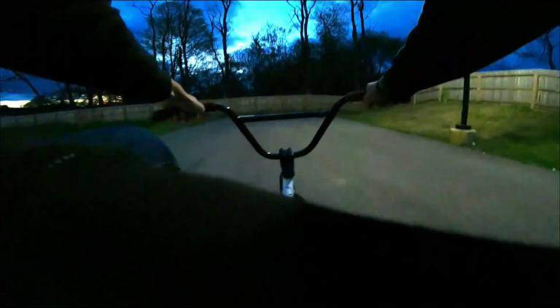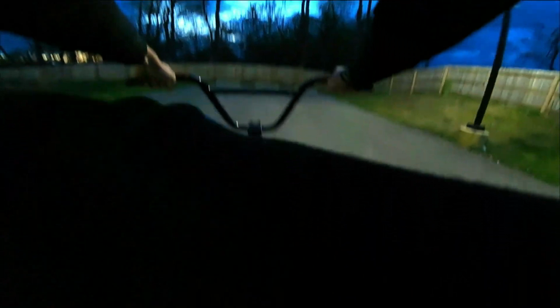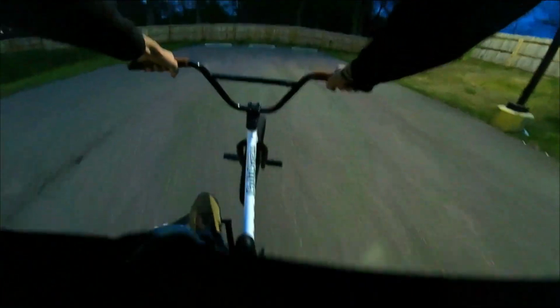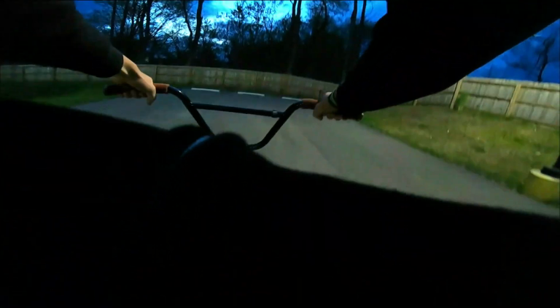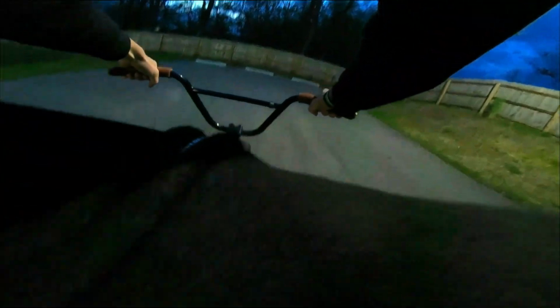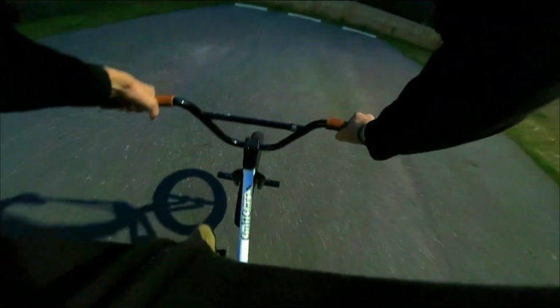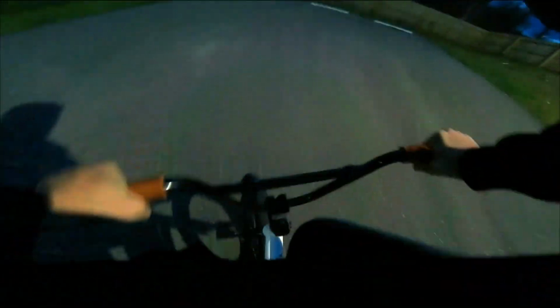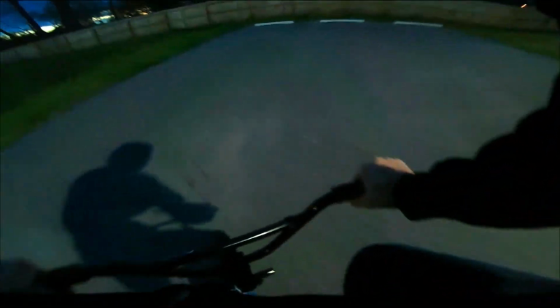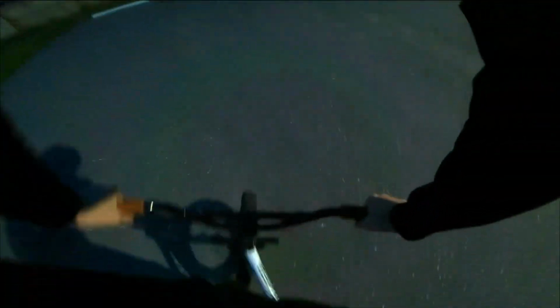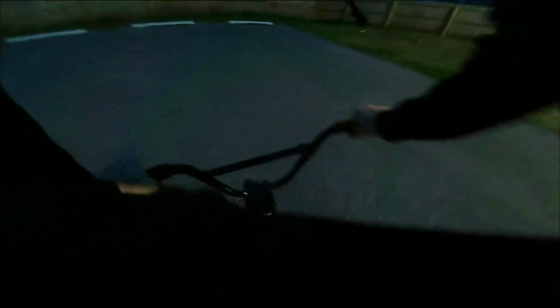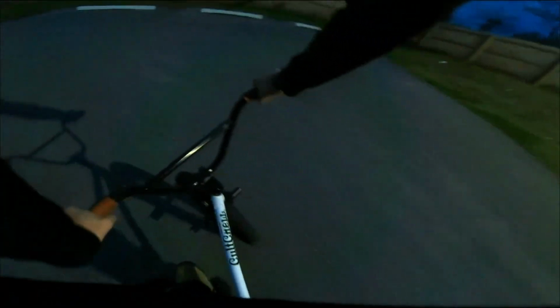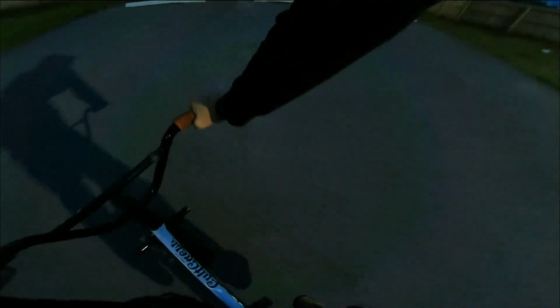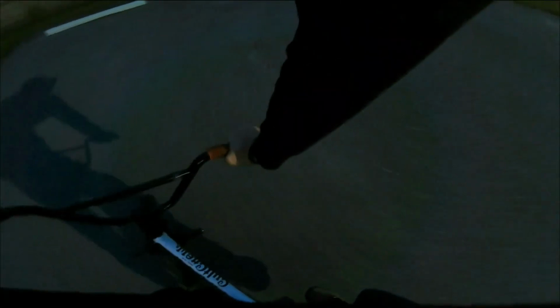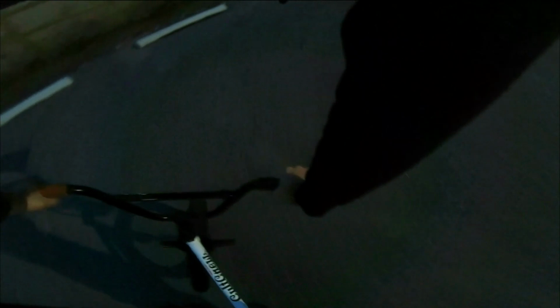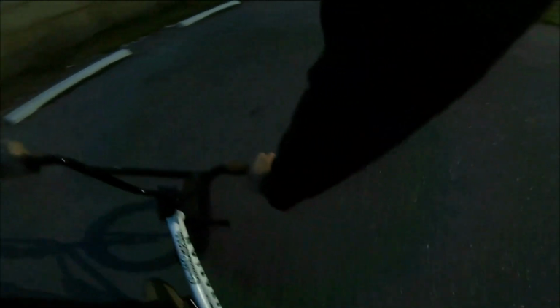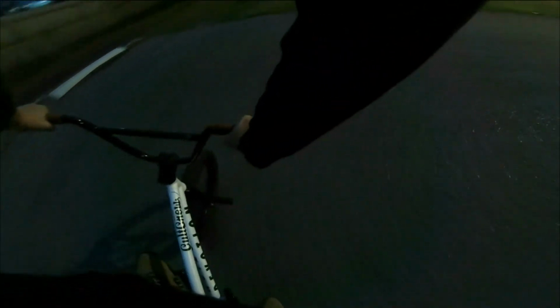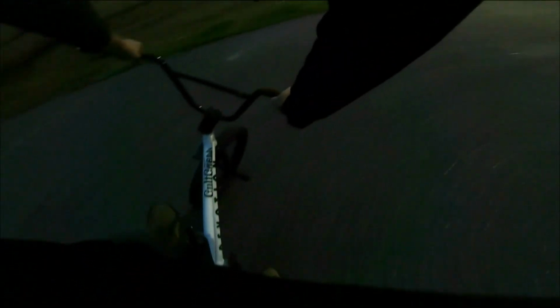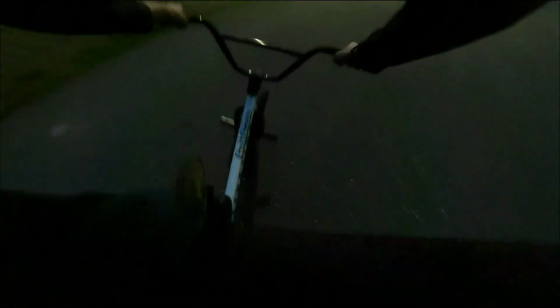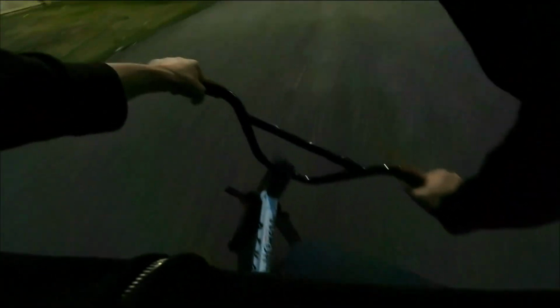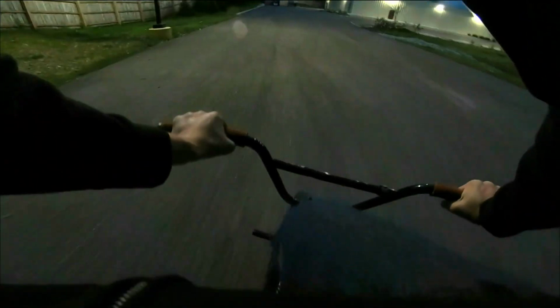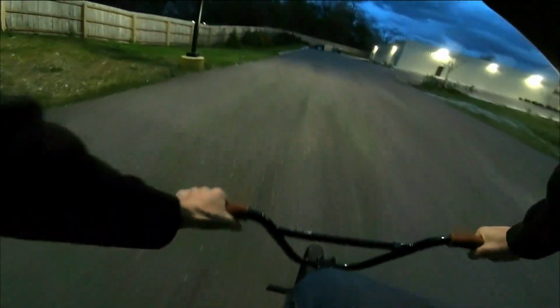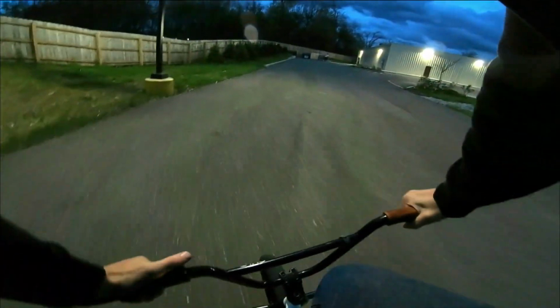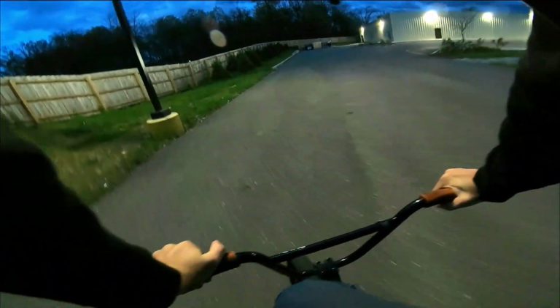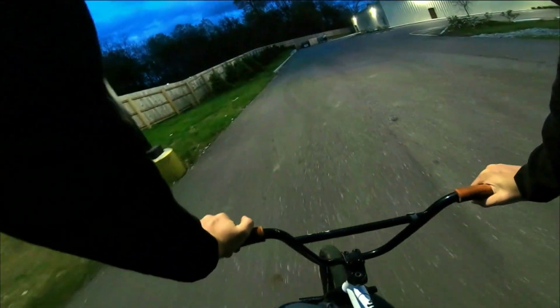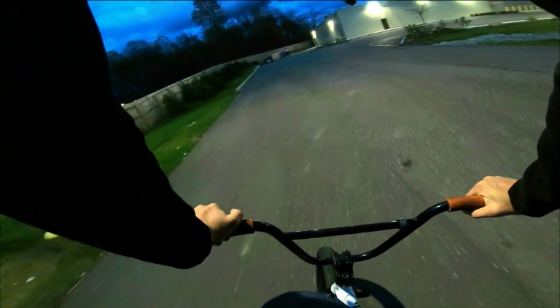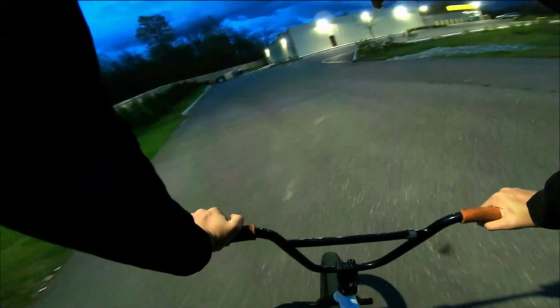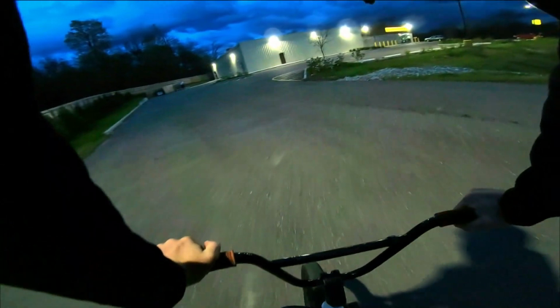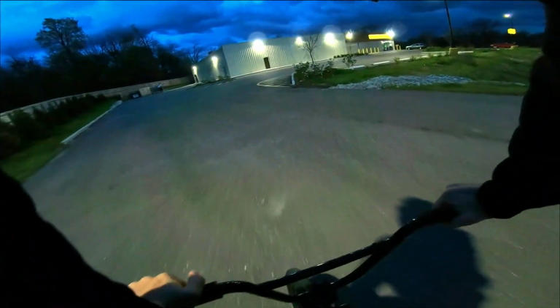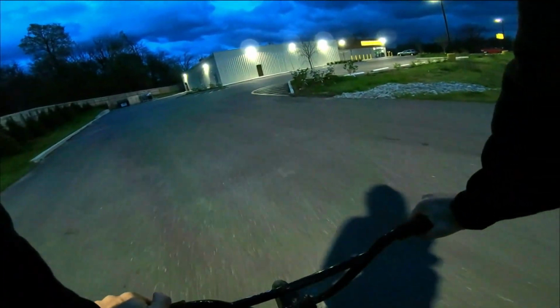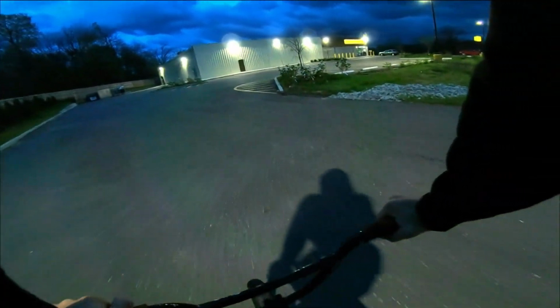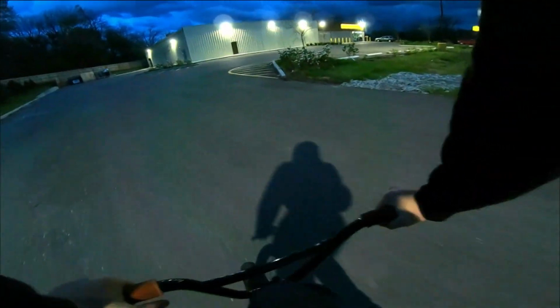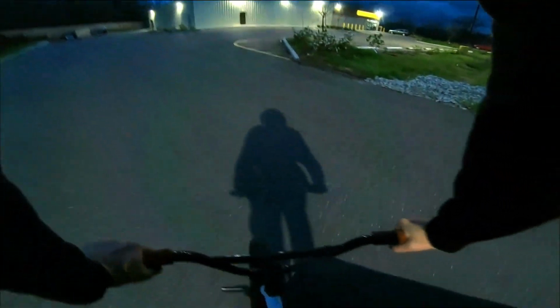It's supposed to rain the next three days, so I figured I'd get out for a few minutes and ride the bike. And I was like, I'll strap the camera on.